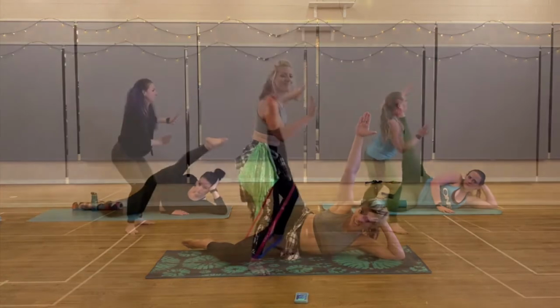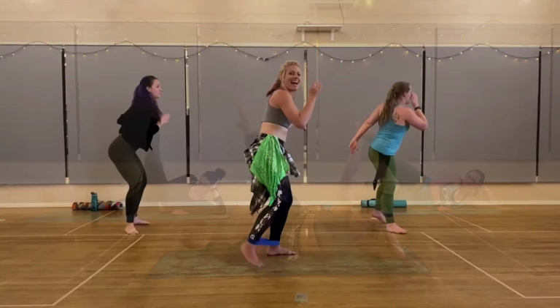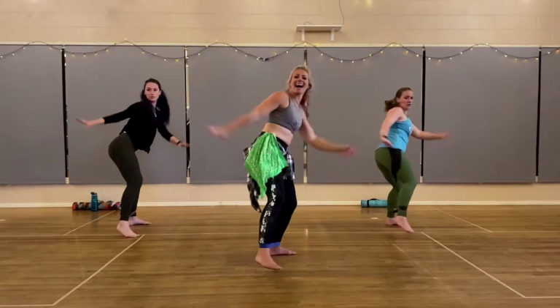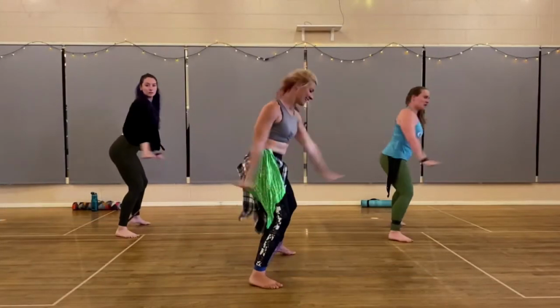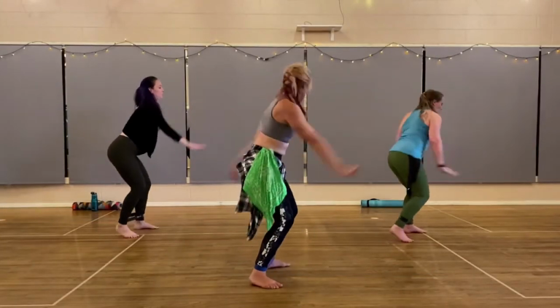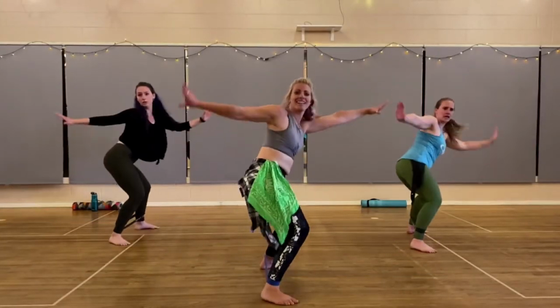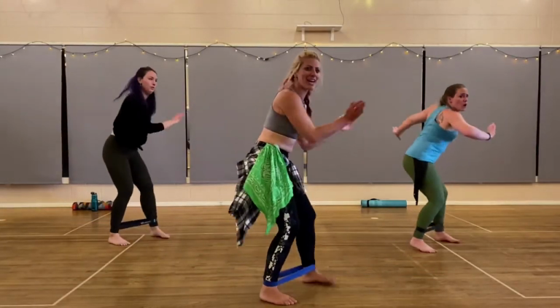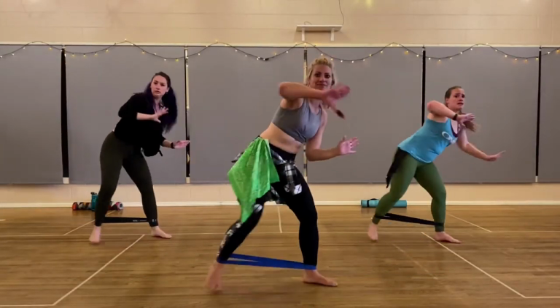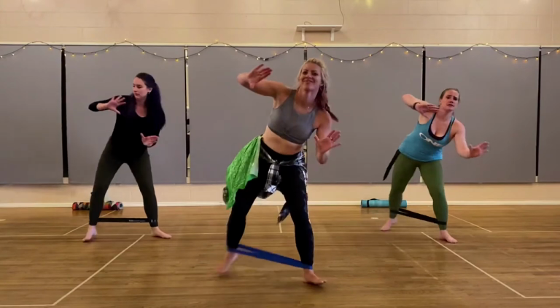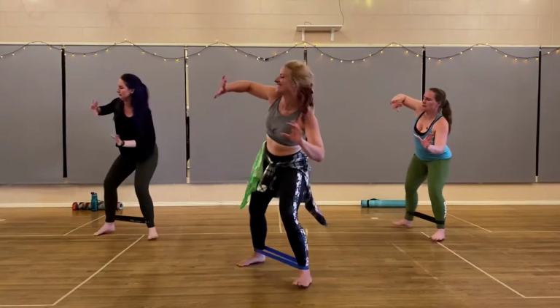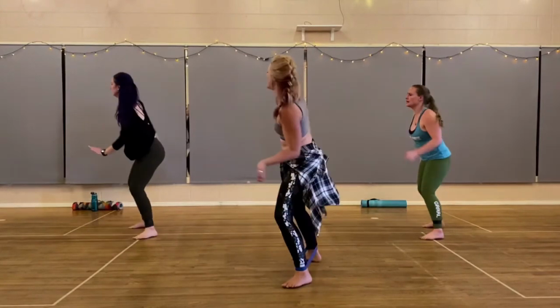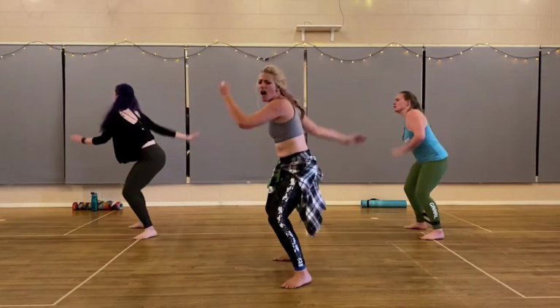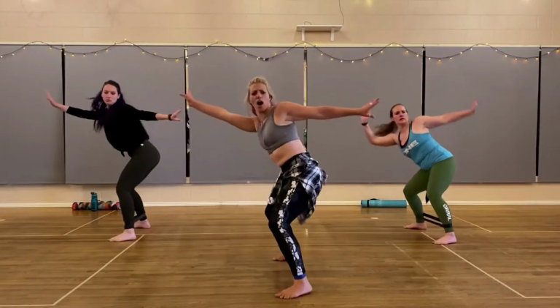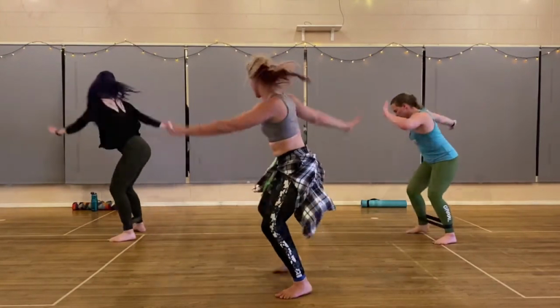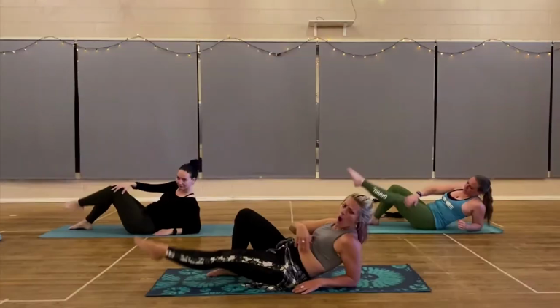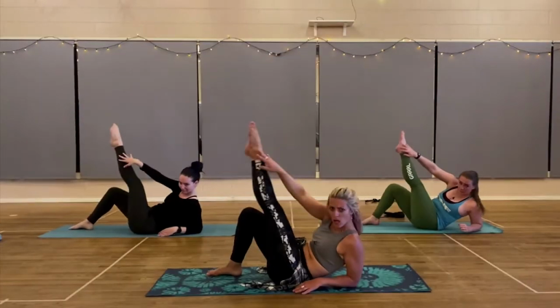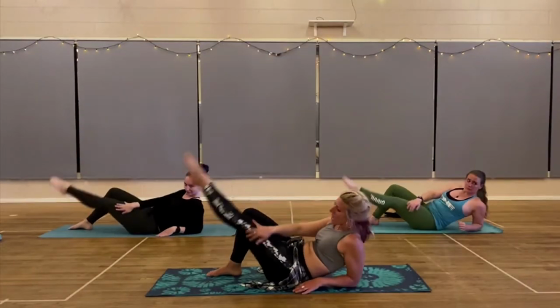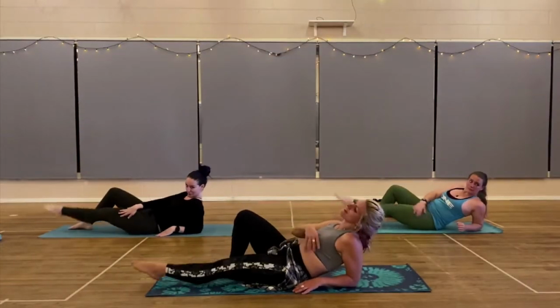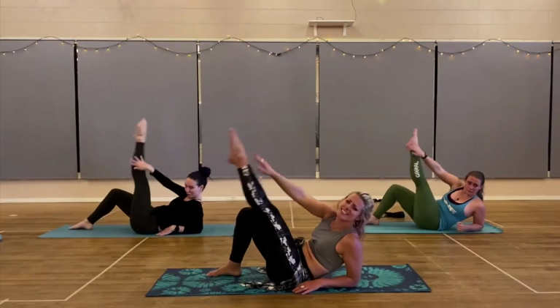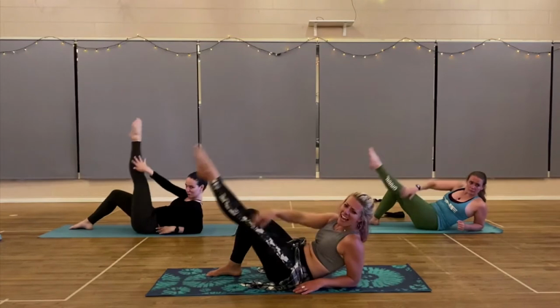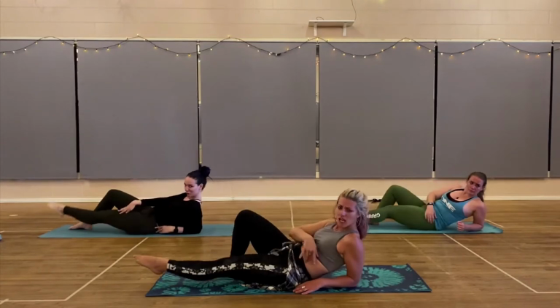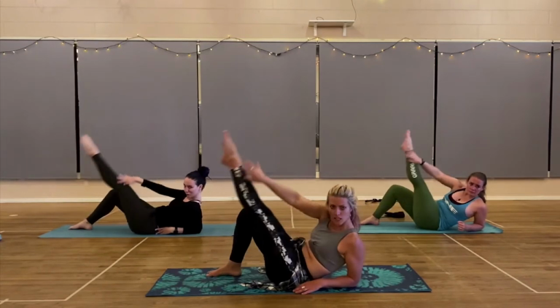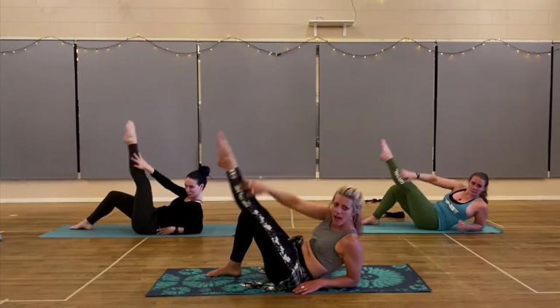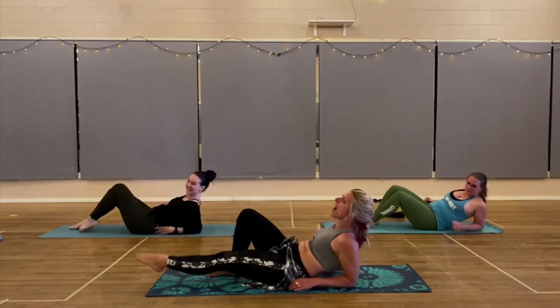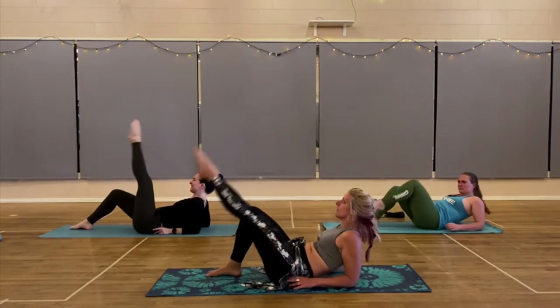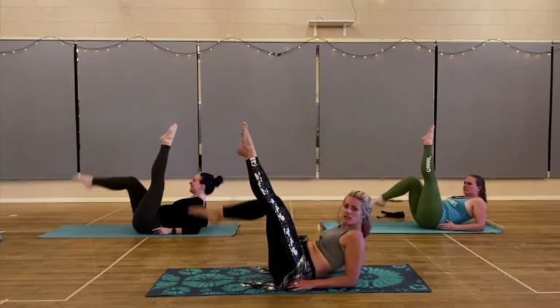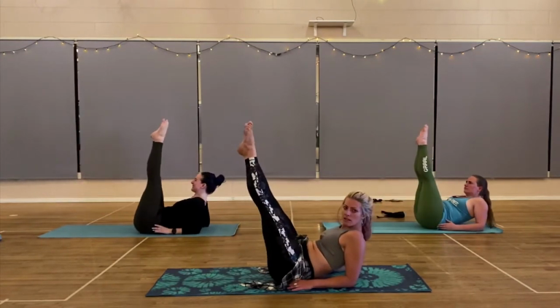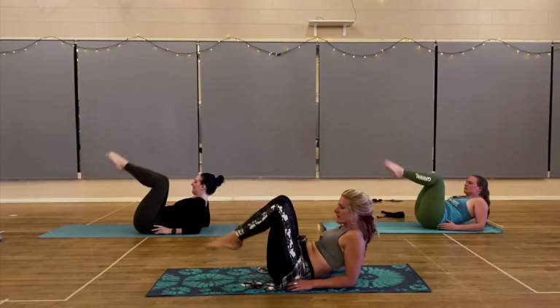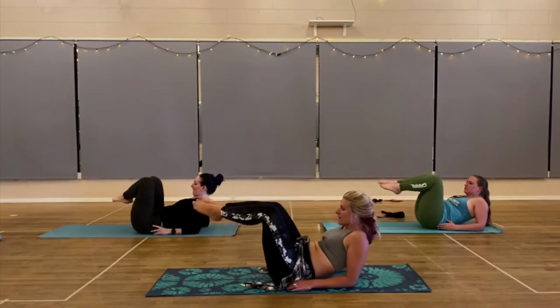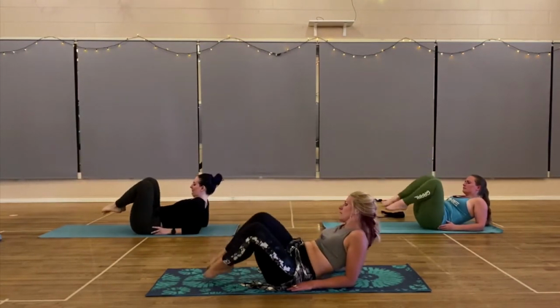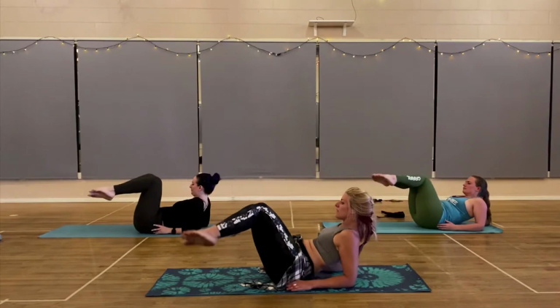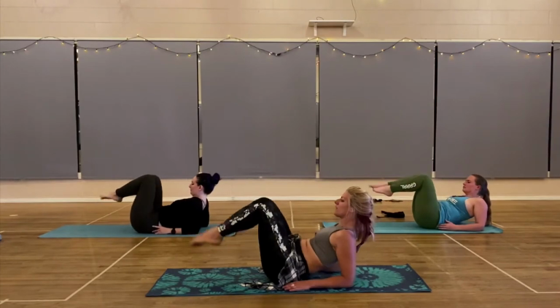Bold uses resistance bands, bandanas, and body weight to give you a full body workout. What I love about it and why I created it is that it's really fast paced, it's choreographed to music so it still kind of feels dancey and fun.